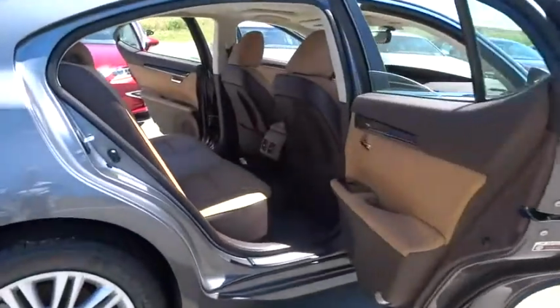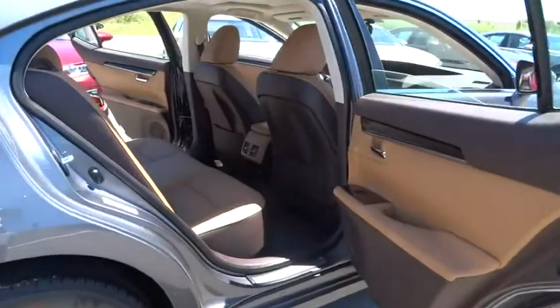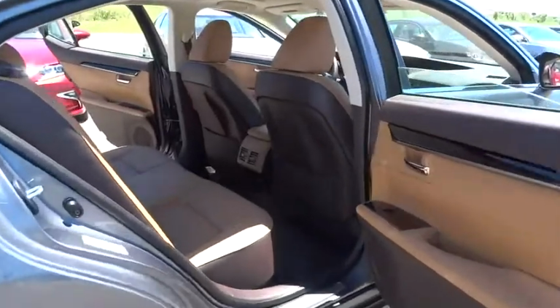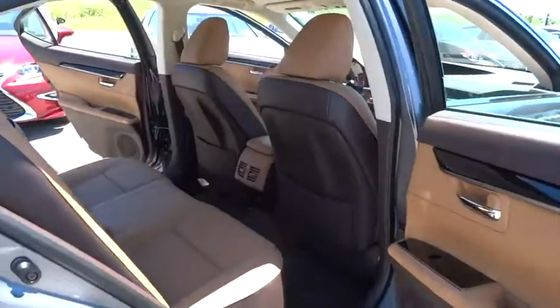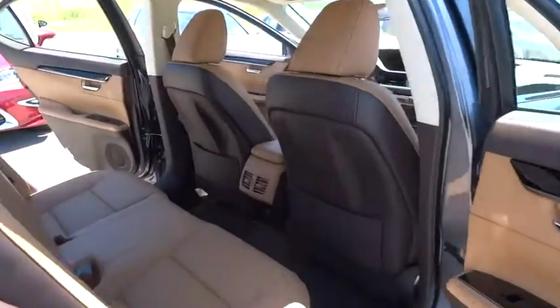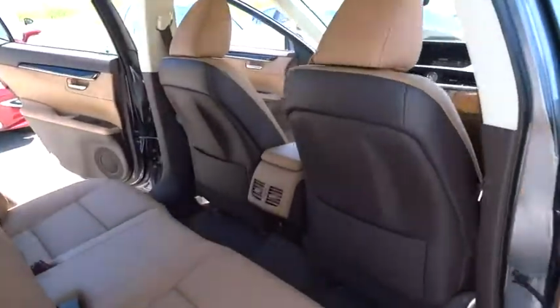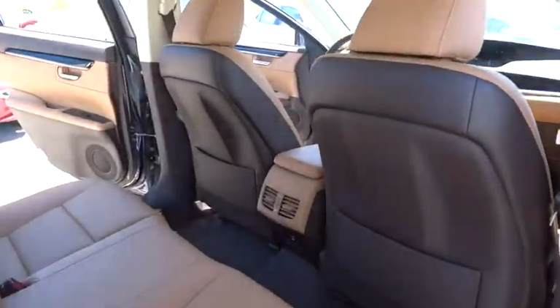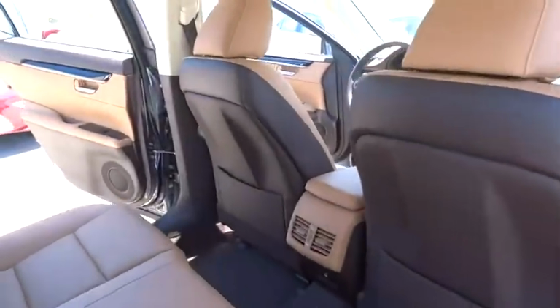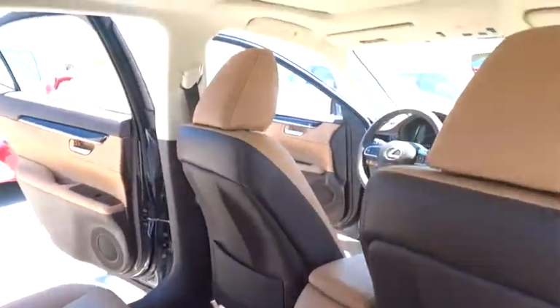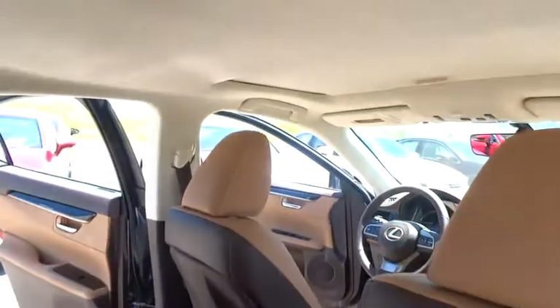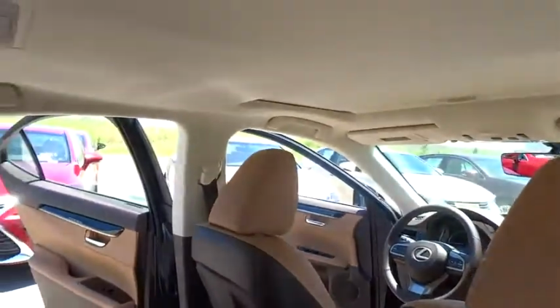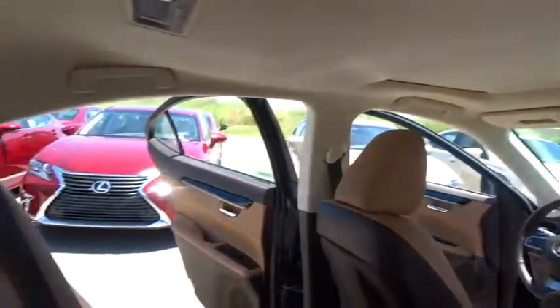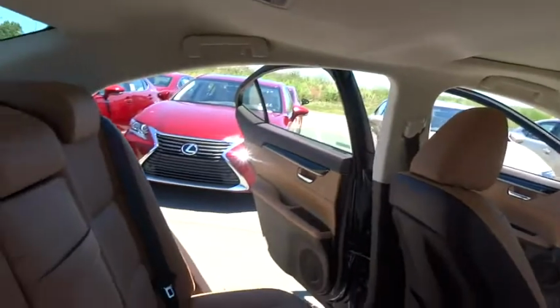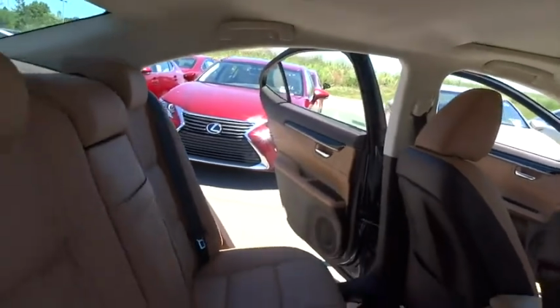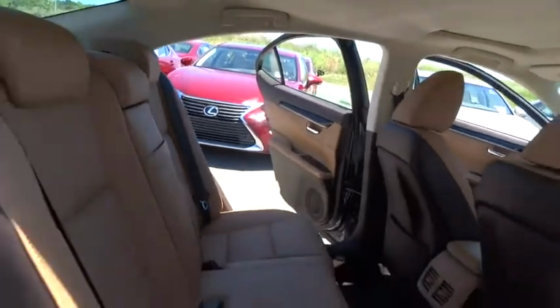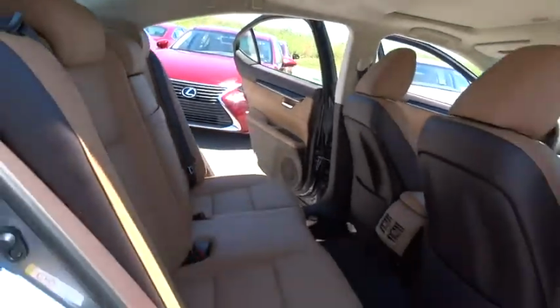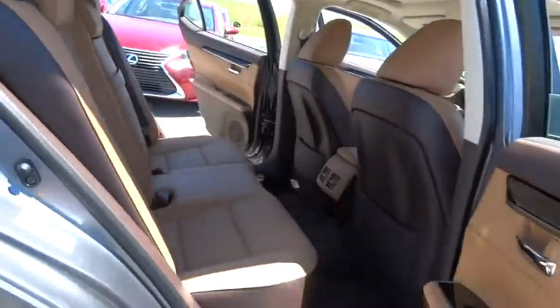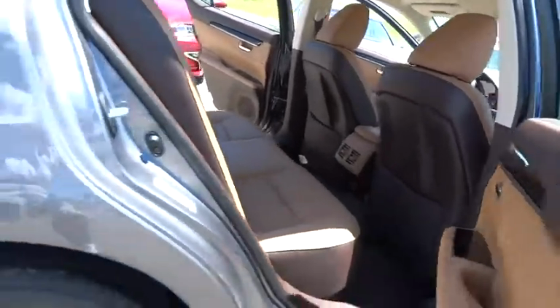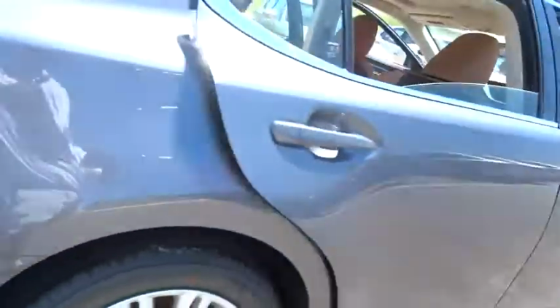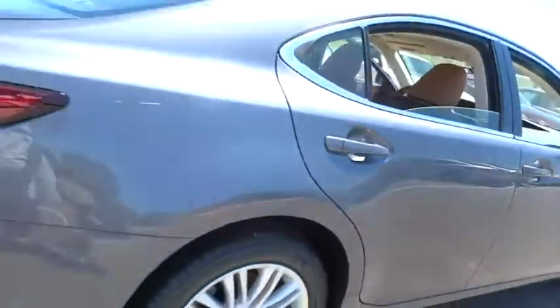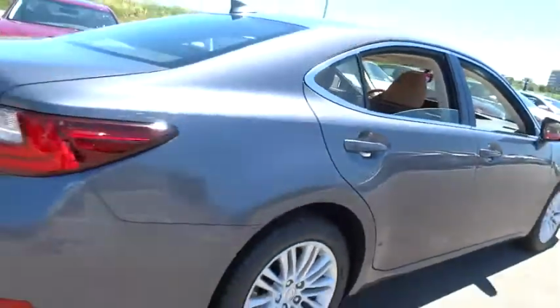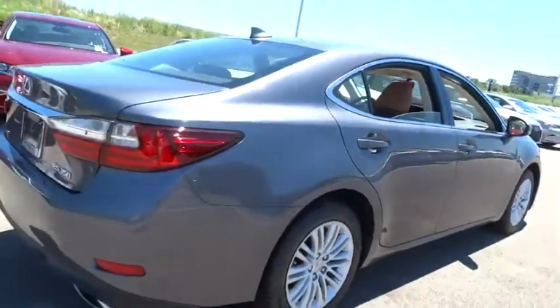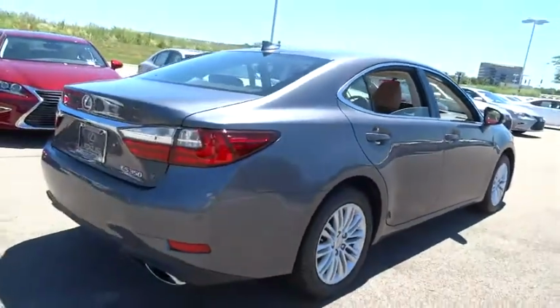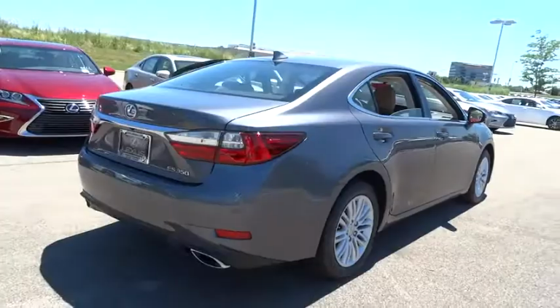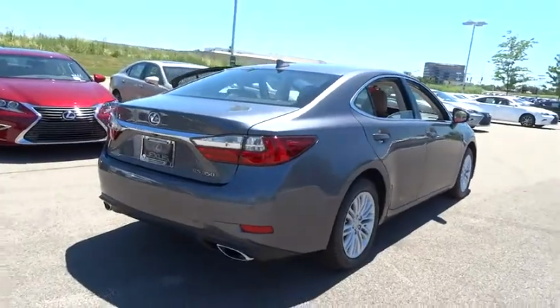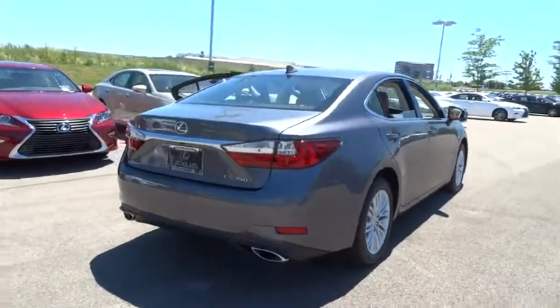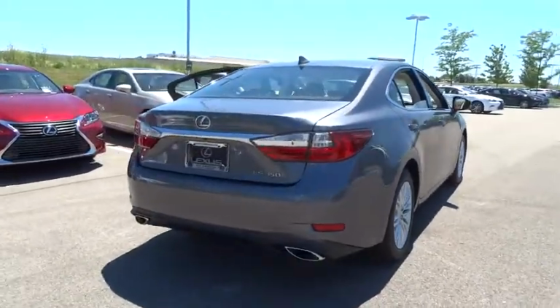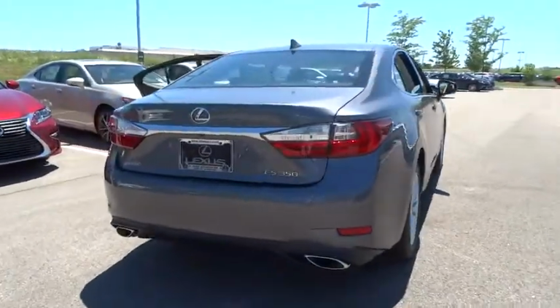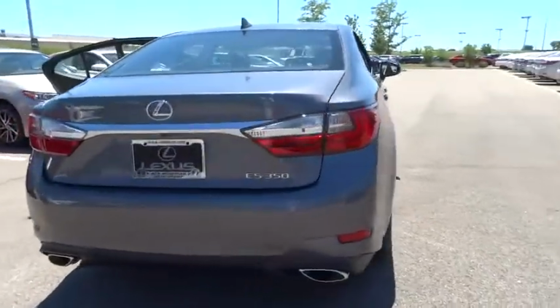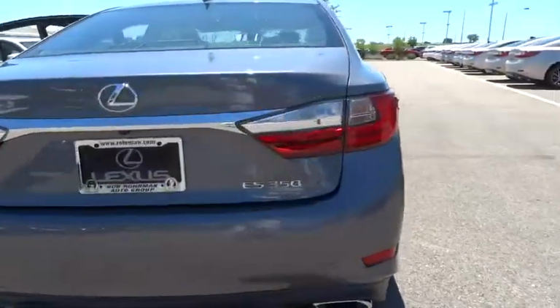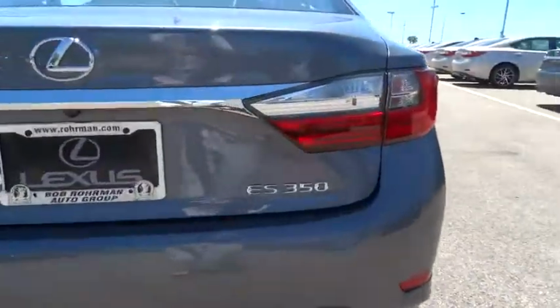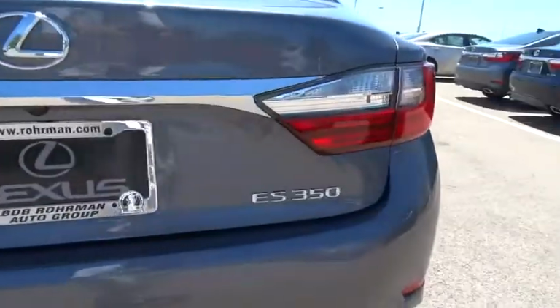Here are some of this vehicle's great options: backup camera, stability control, power passenger seat, keyless entry, traction control, anti-lock braking system, steering wheel audio control, leather-wrapped steering wheel, moonroof, Bluetooth, power steering.